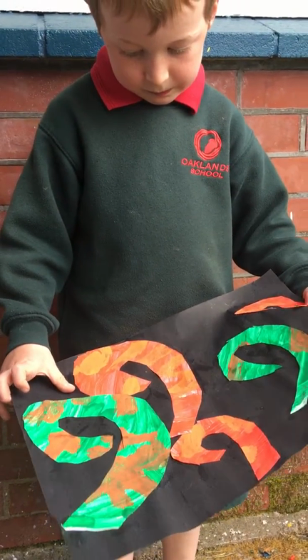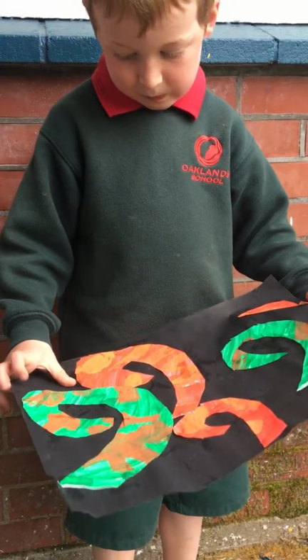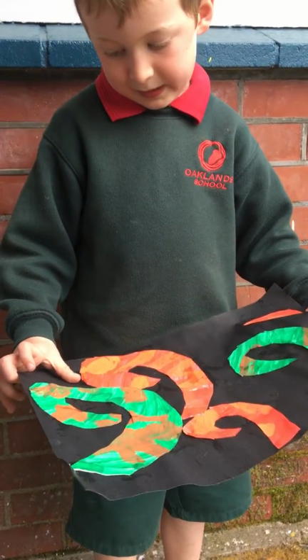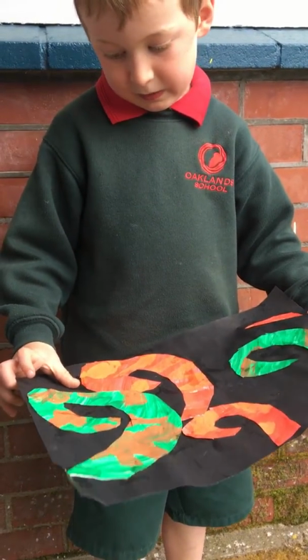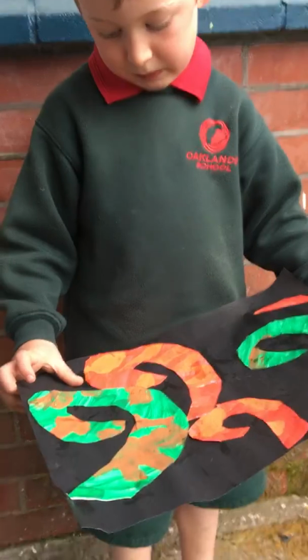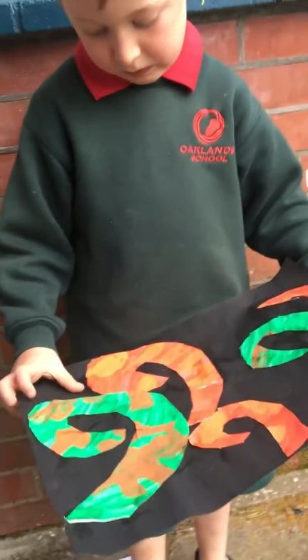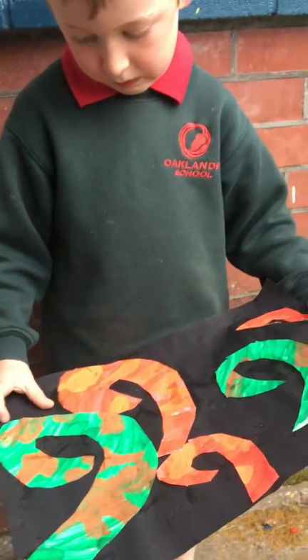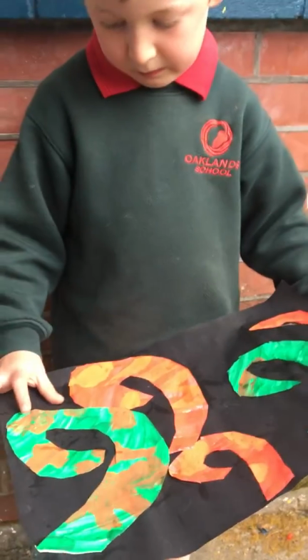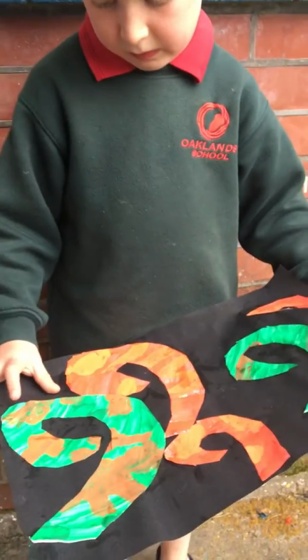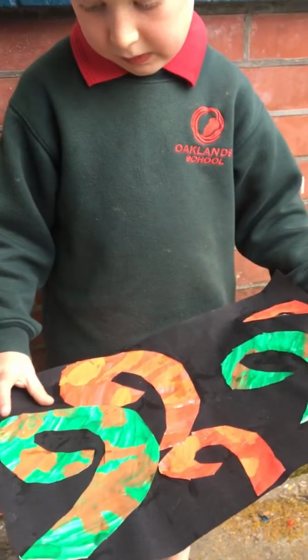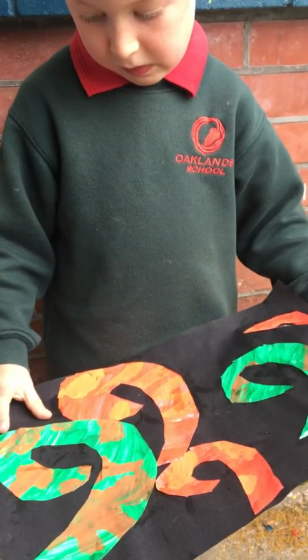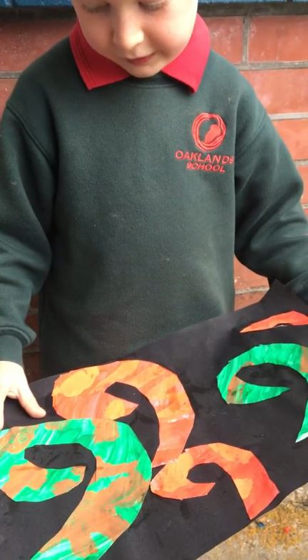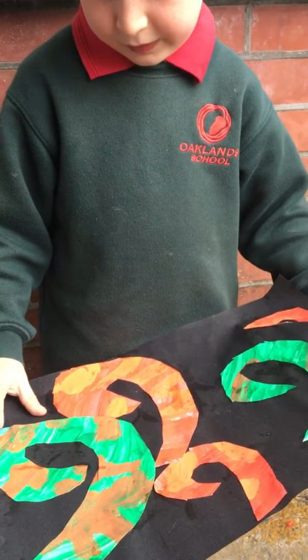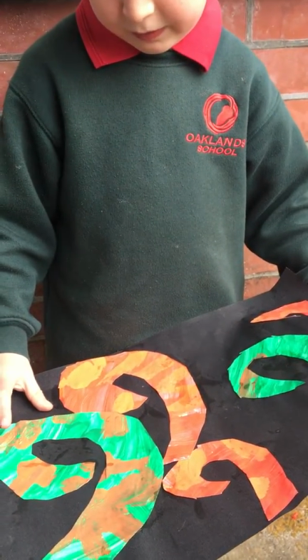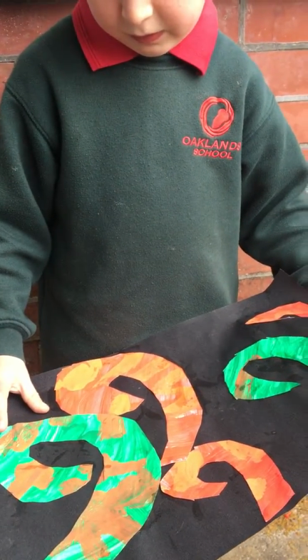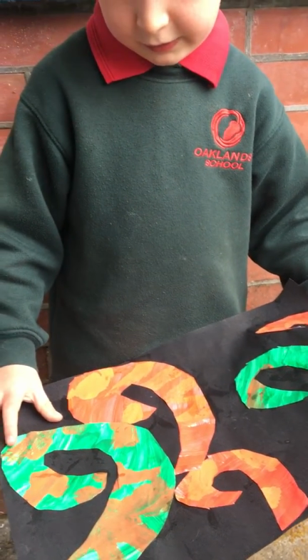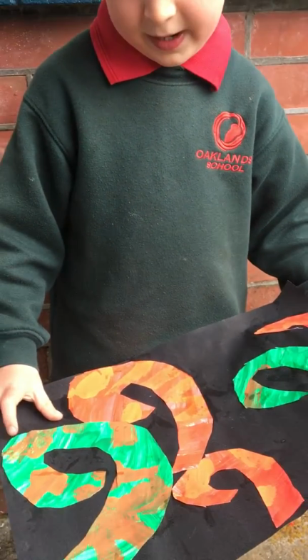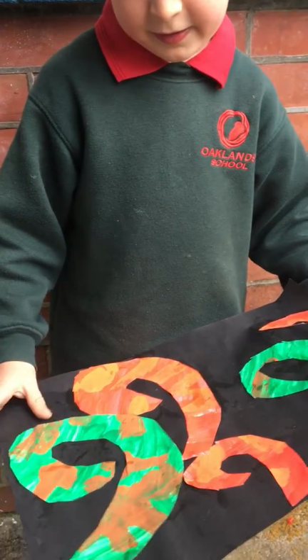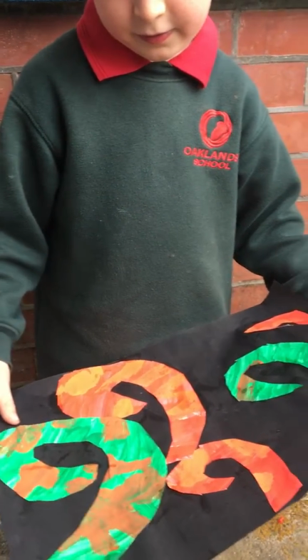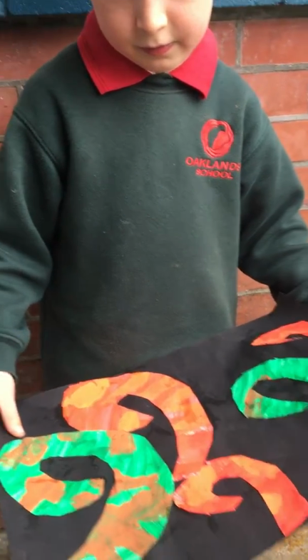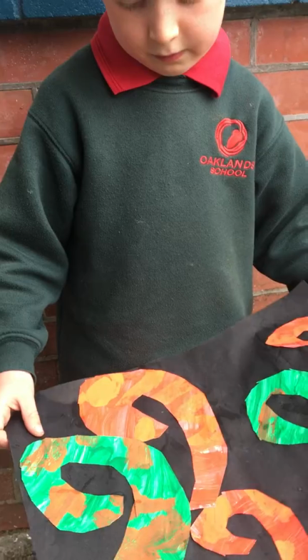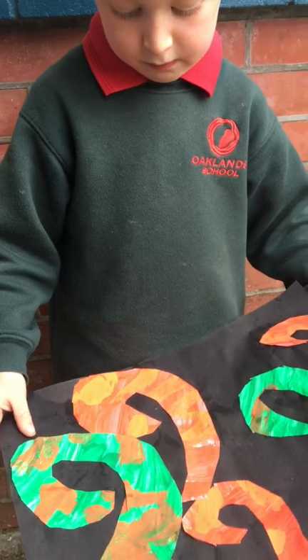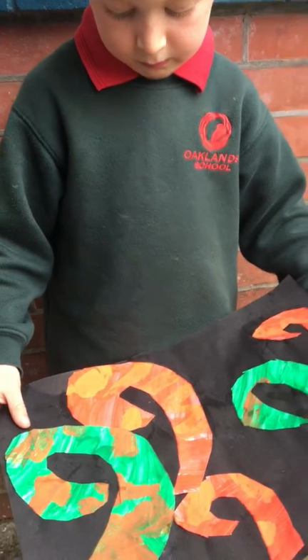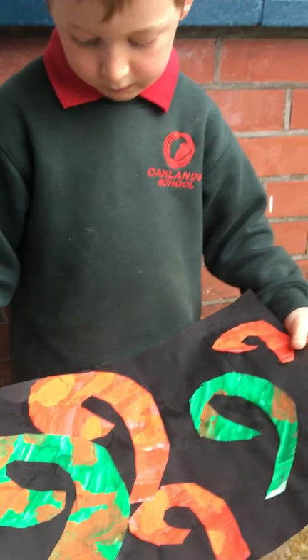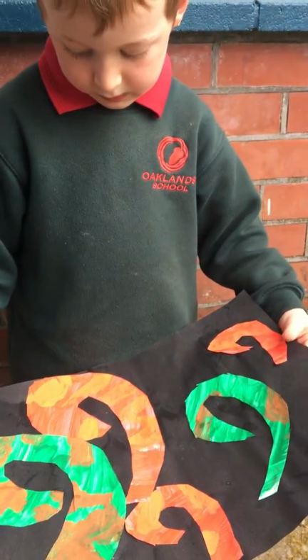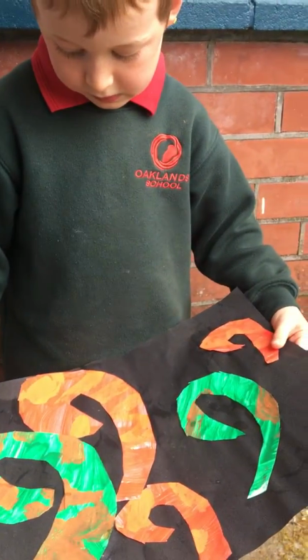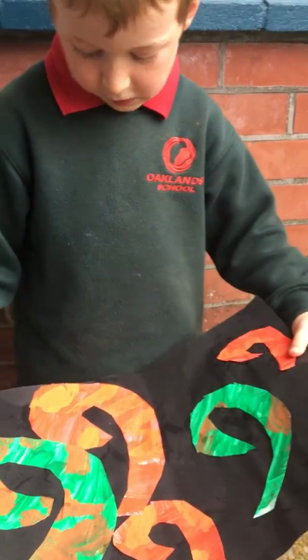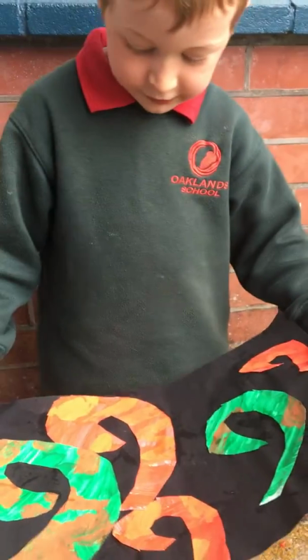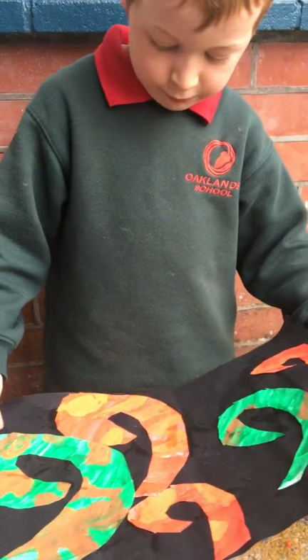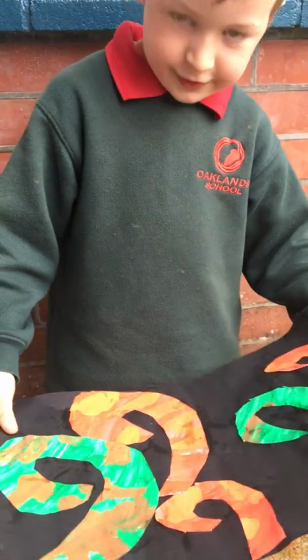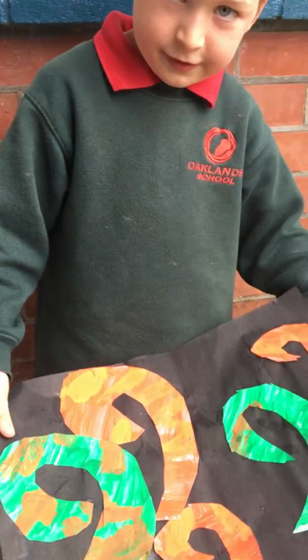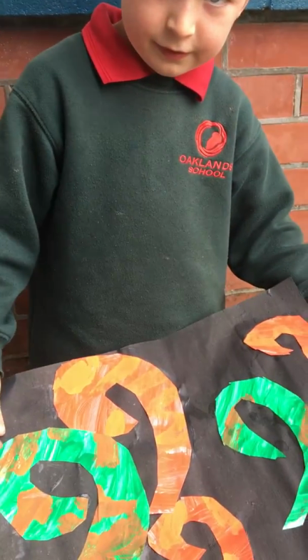What did you use for the boys? Orange and green. And for the girls? Orange and red.